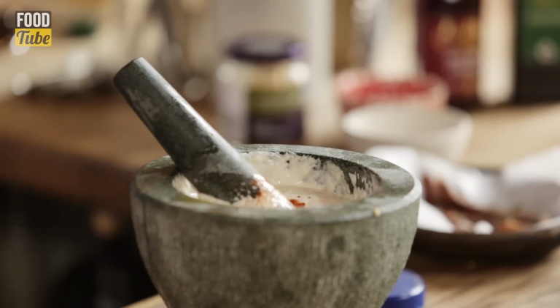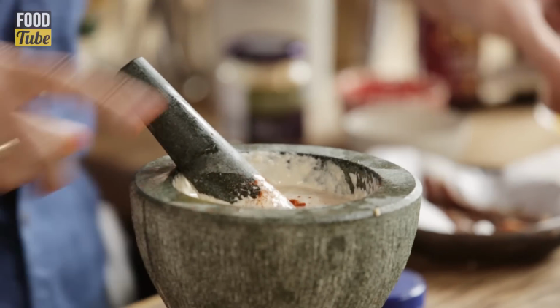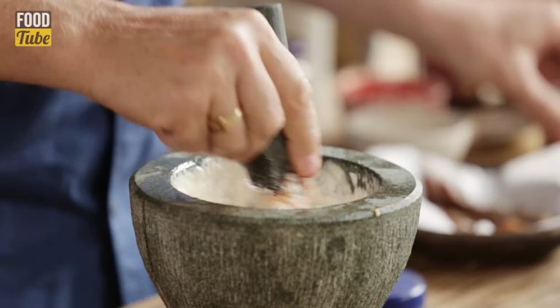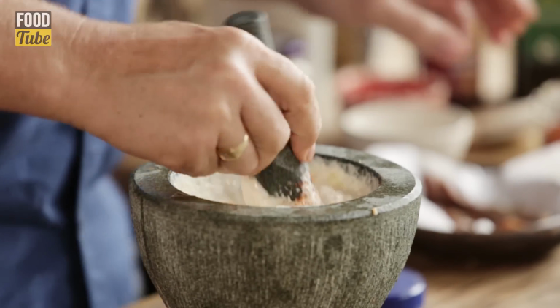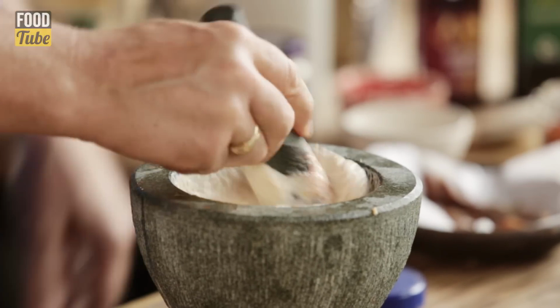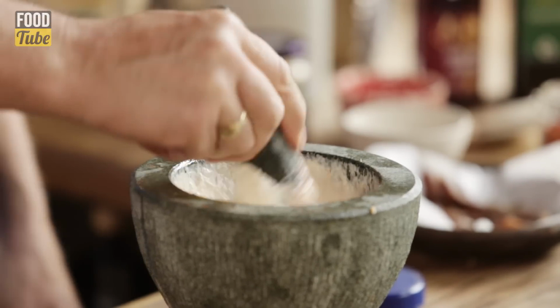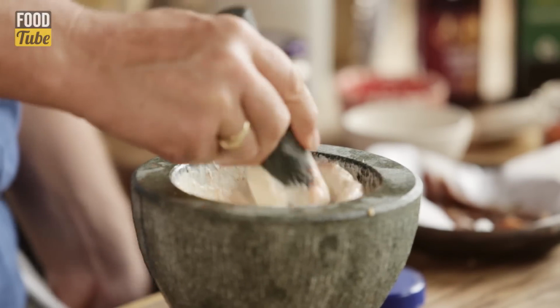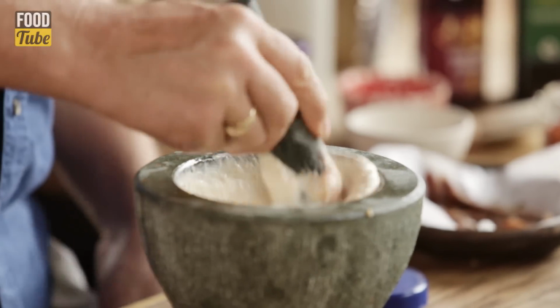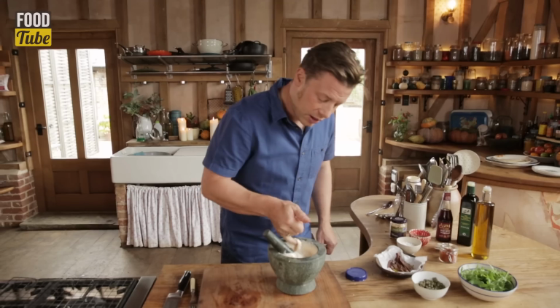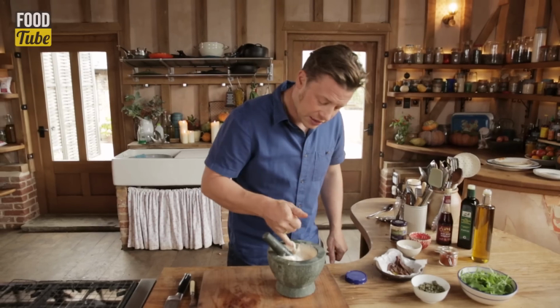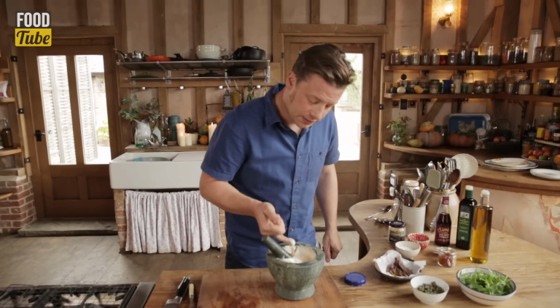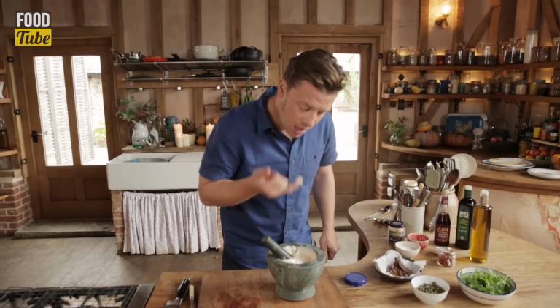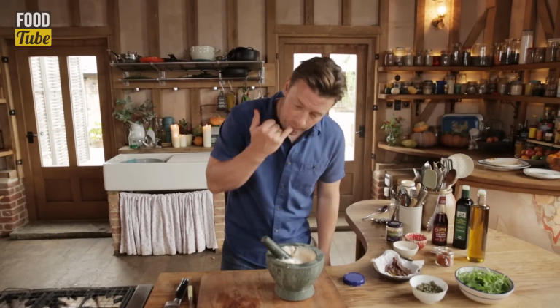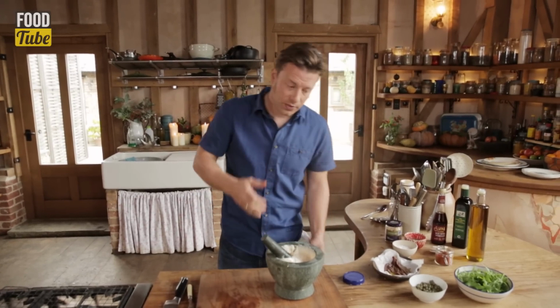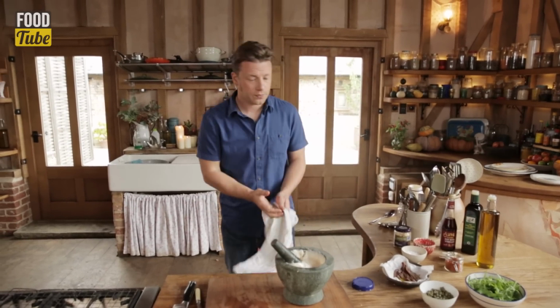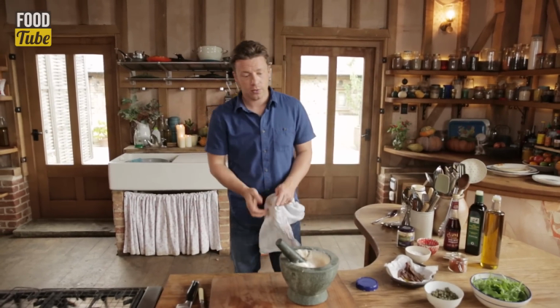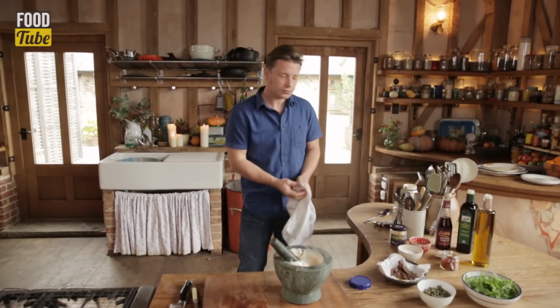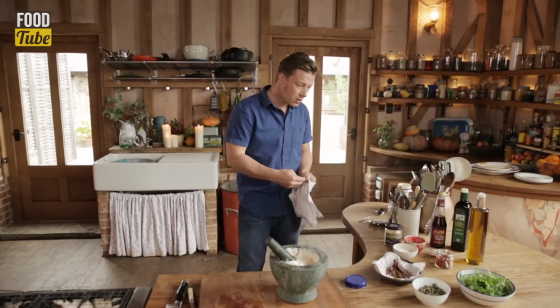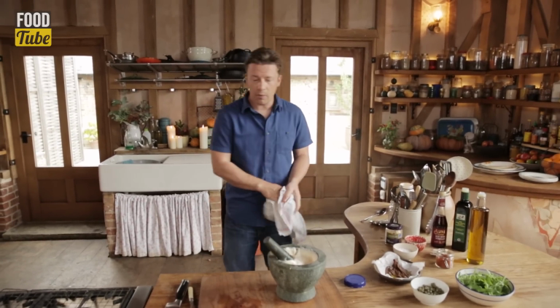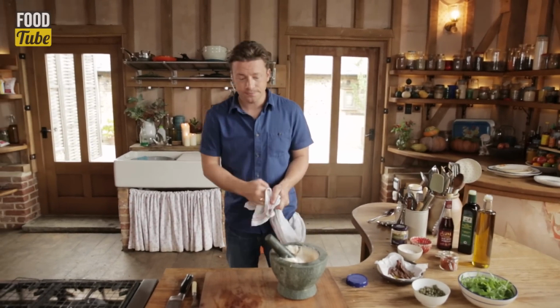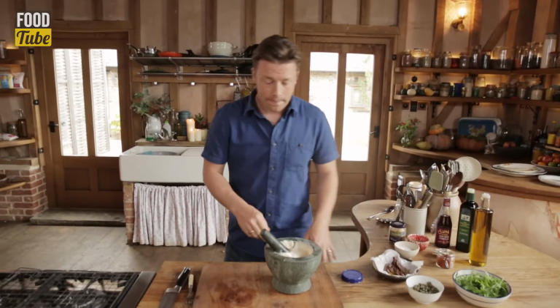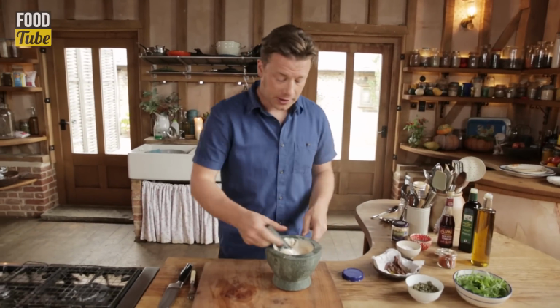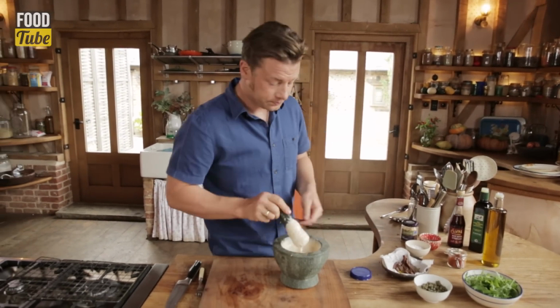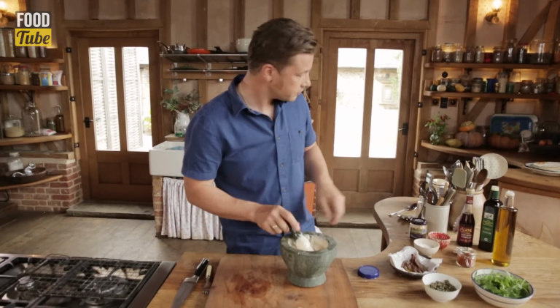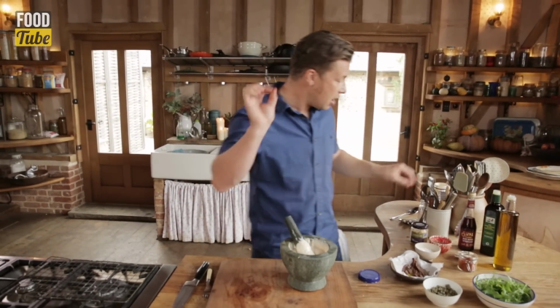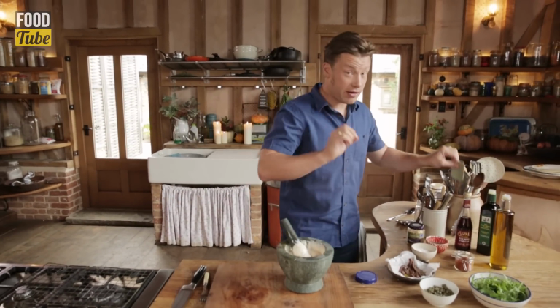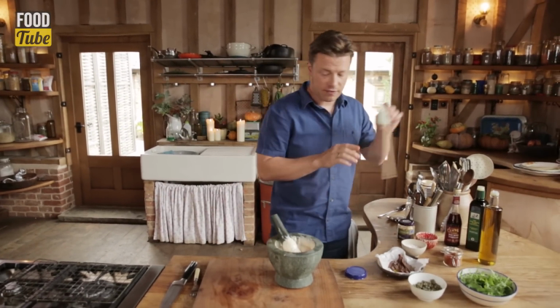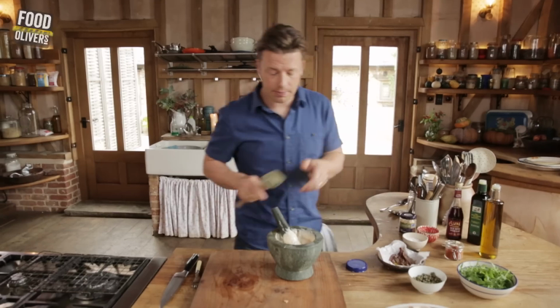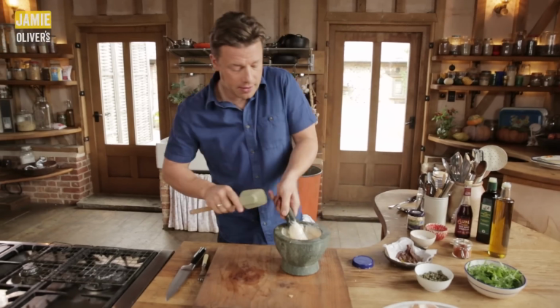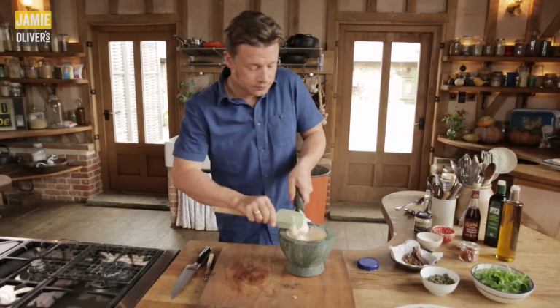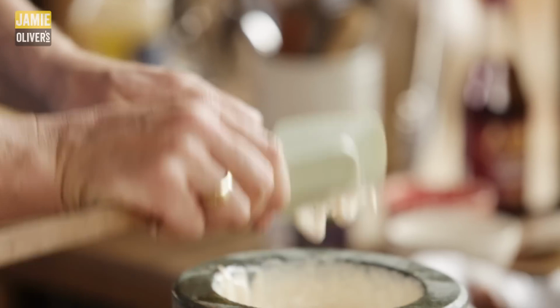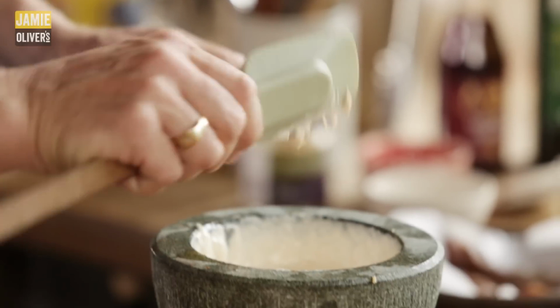What we want is a really rich mayonnaise. One last taste. Oh wow — I'm very, very, very happy with that. So let's put it together.